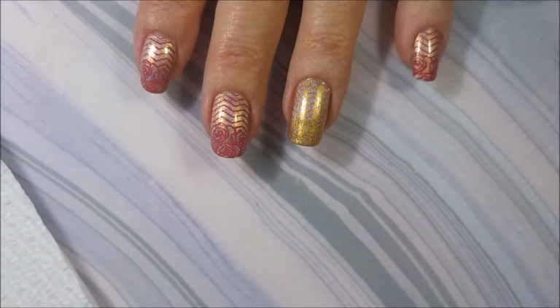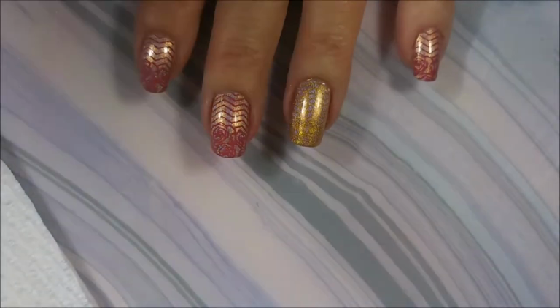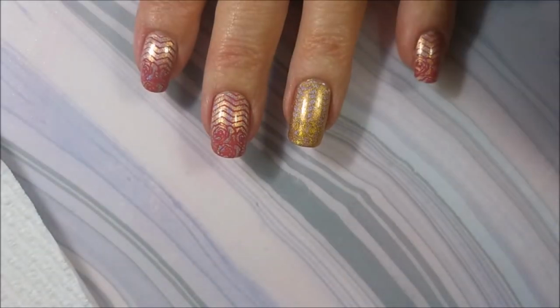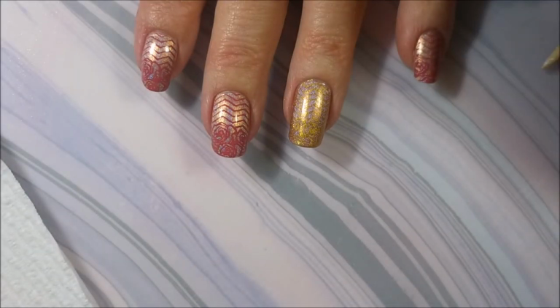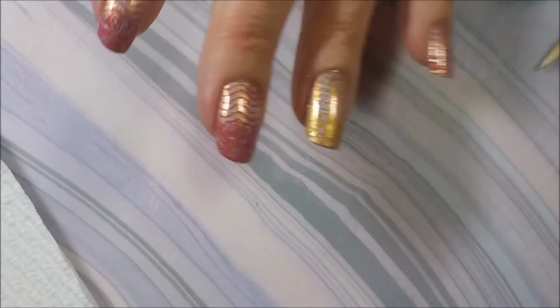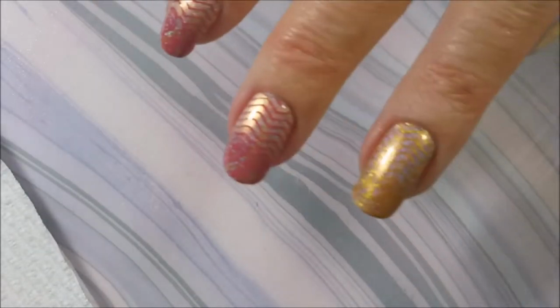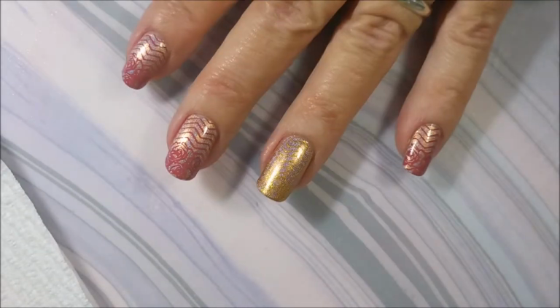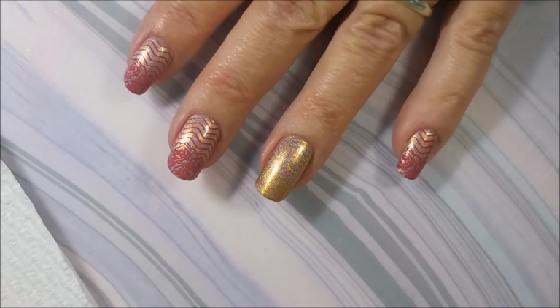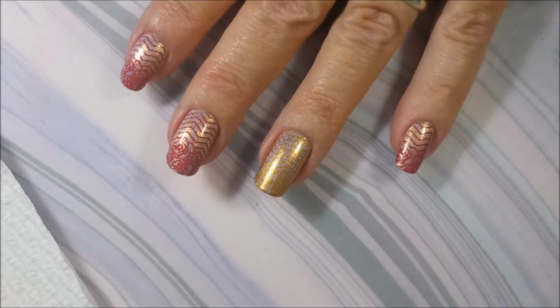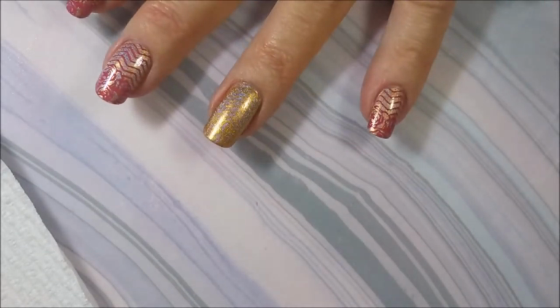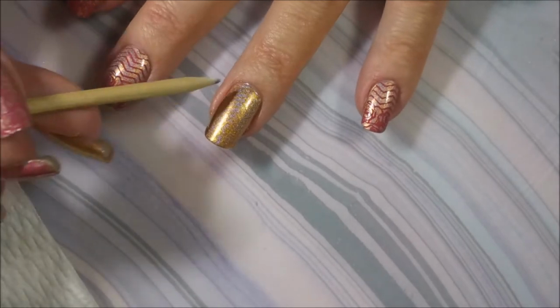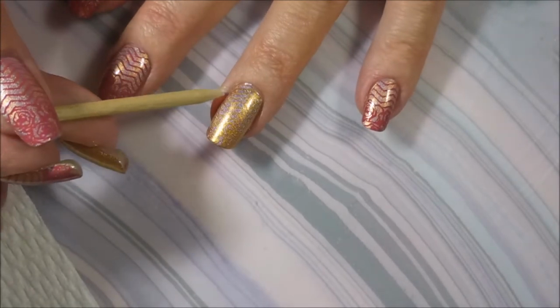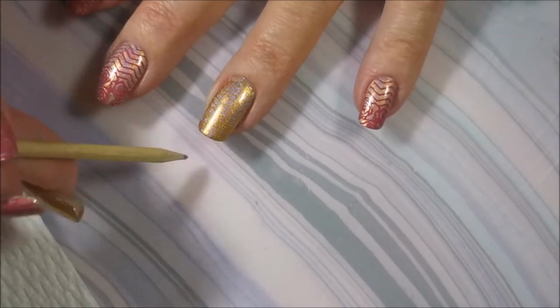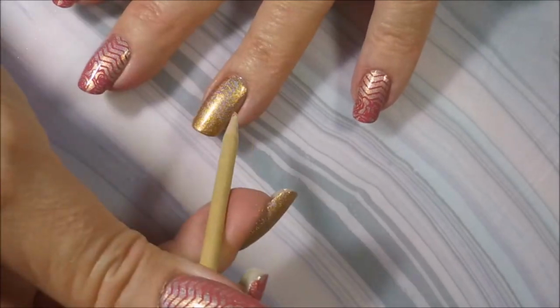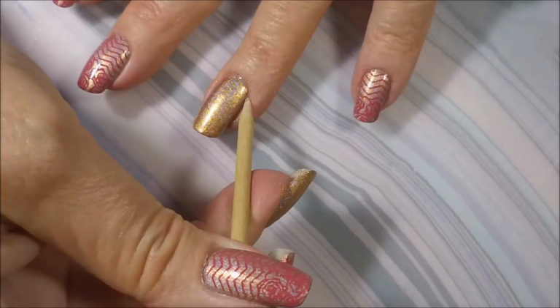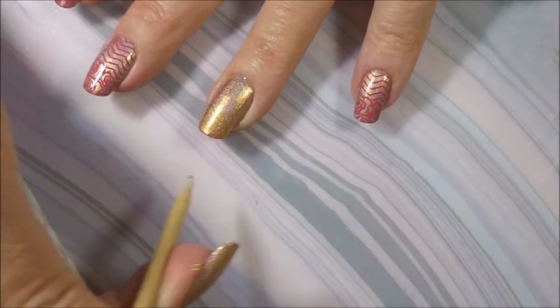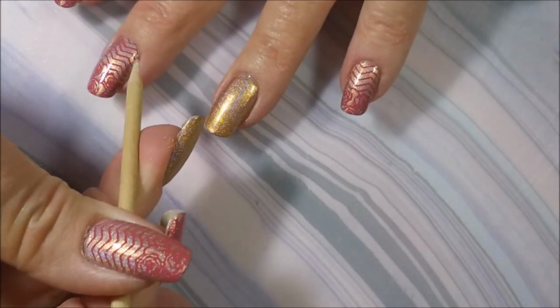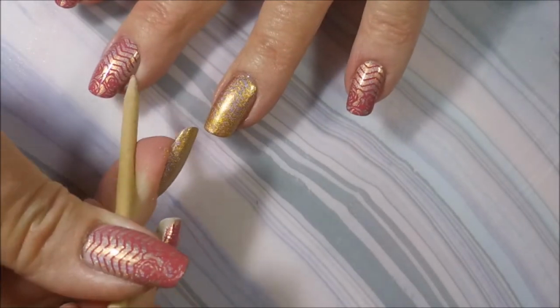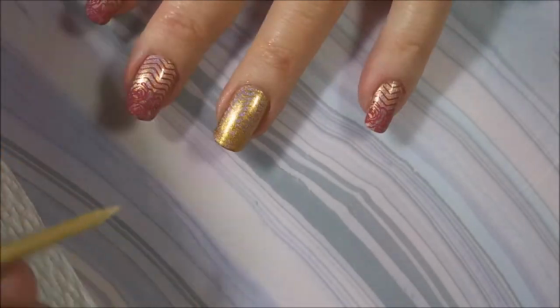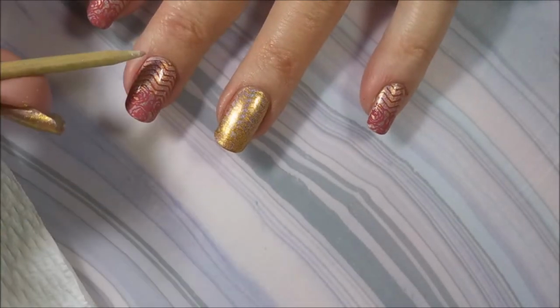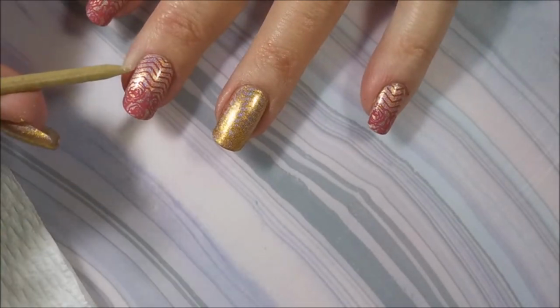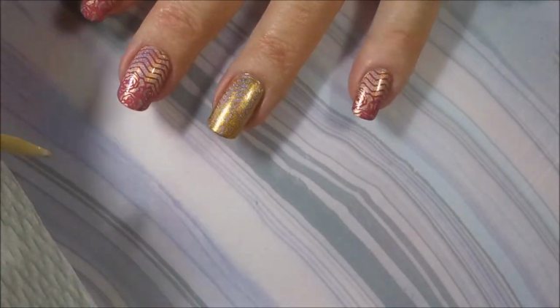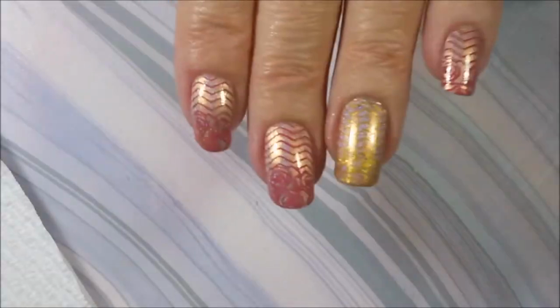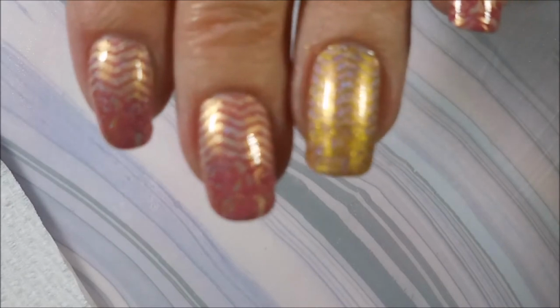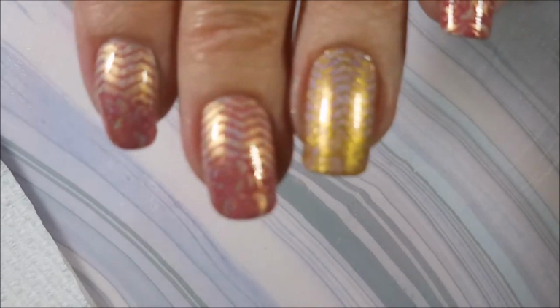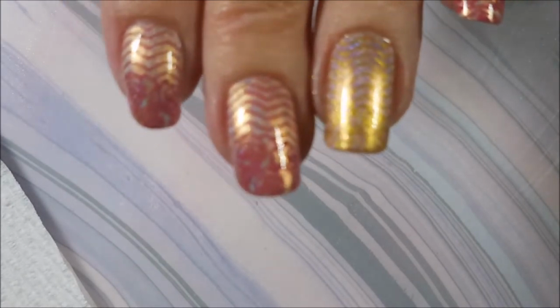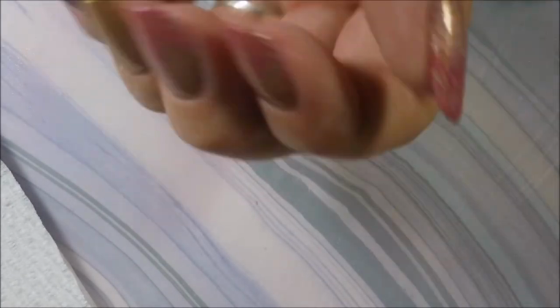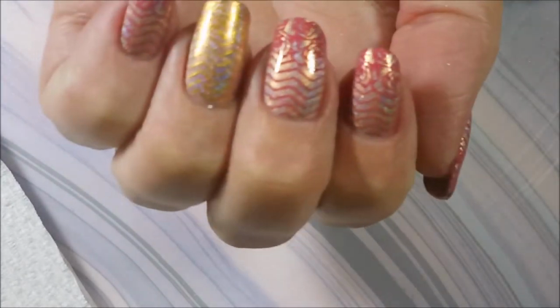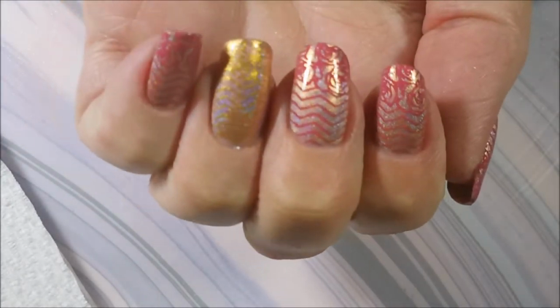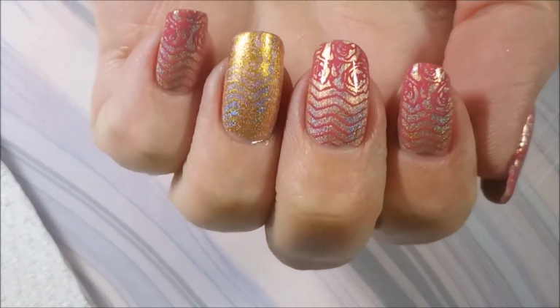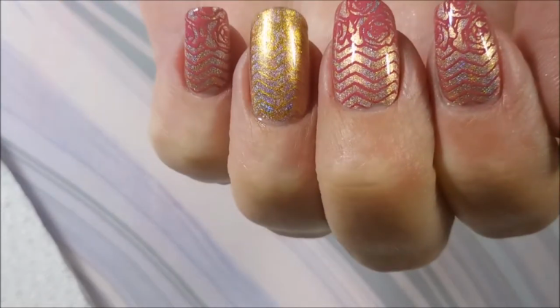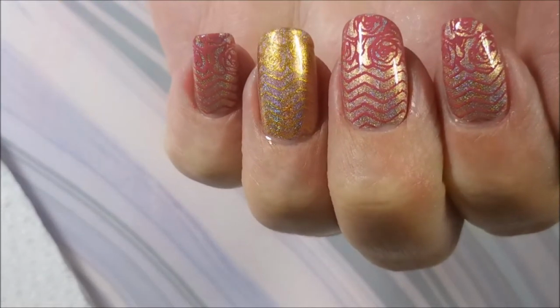So there we go — we are top coated. And here we go. Here's Woody — I knew he'd have to make a visit, he always does. So here comes my swatch photo.